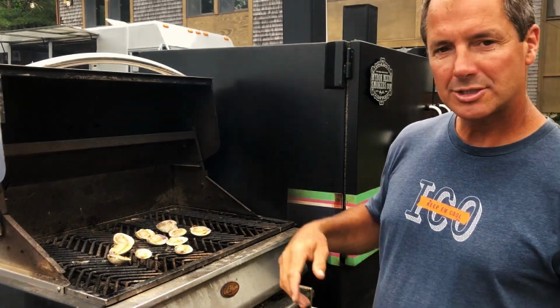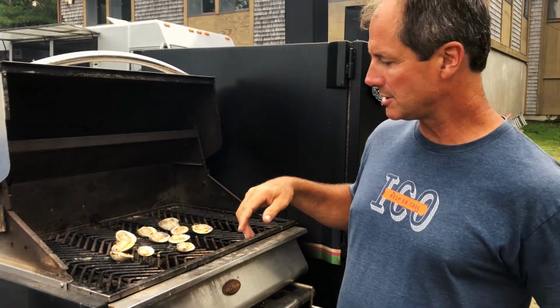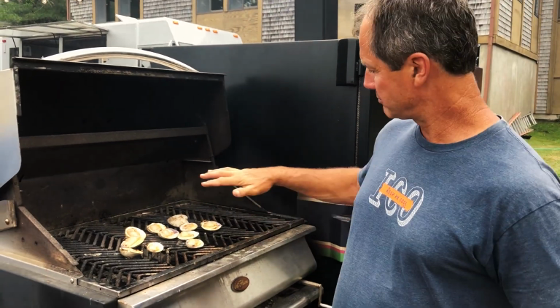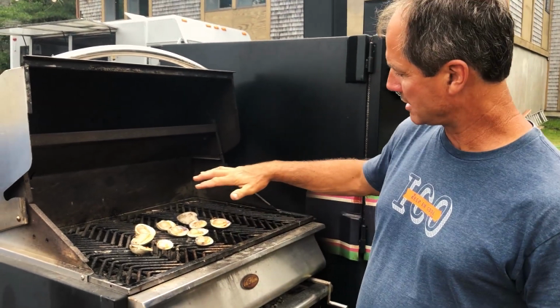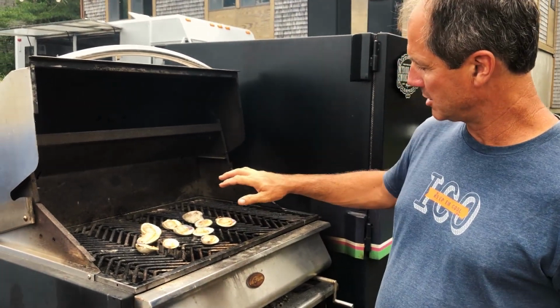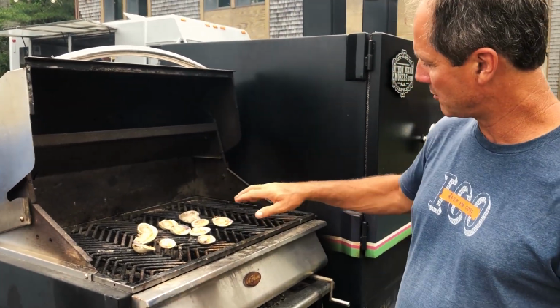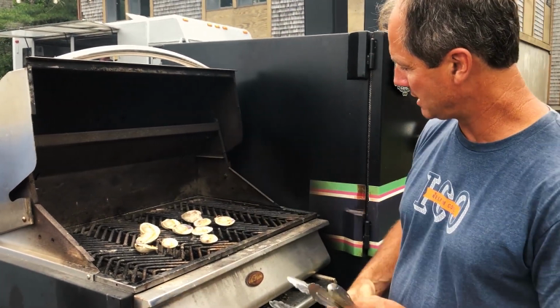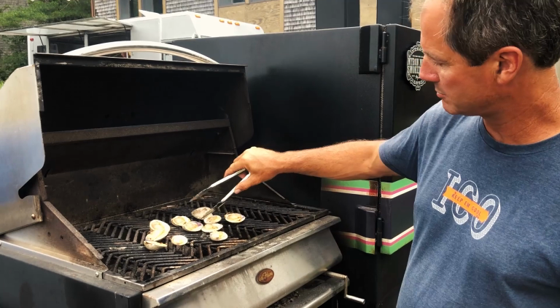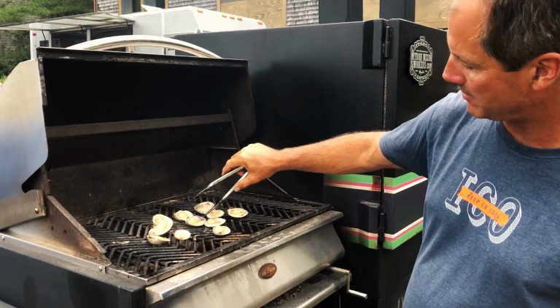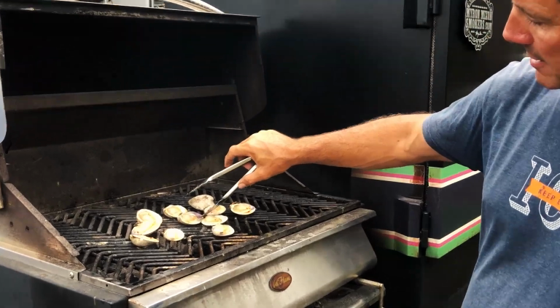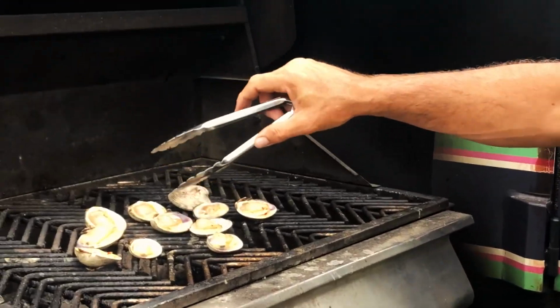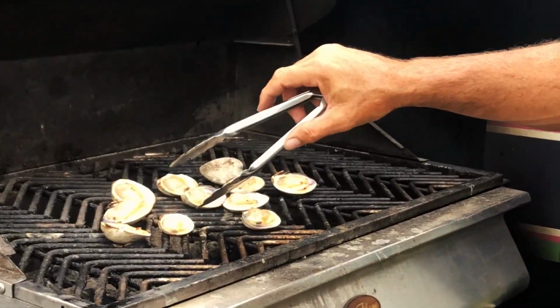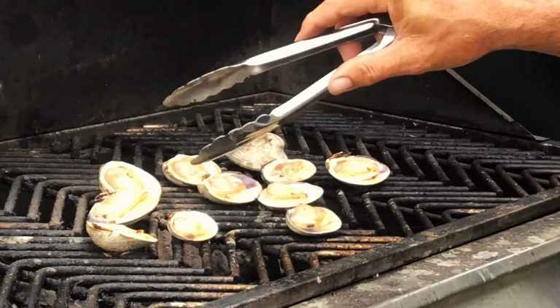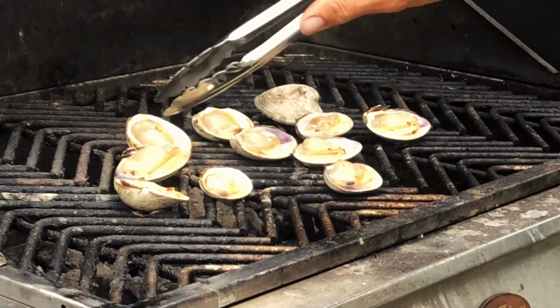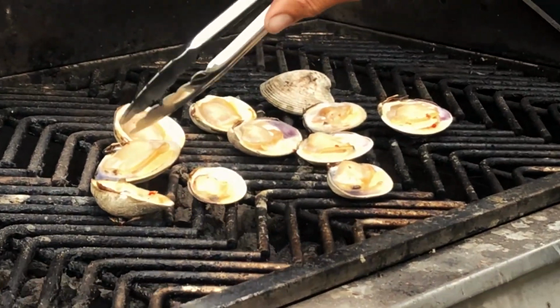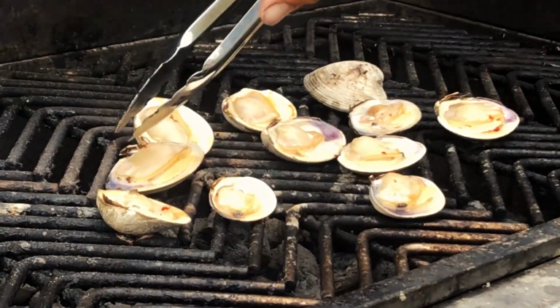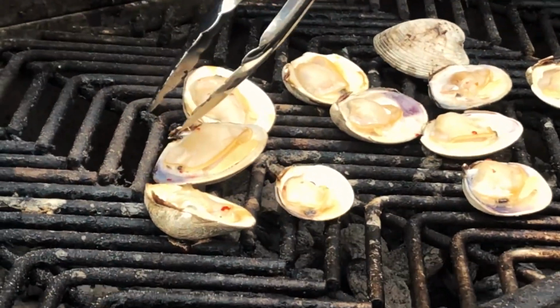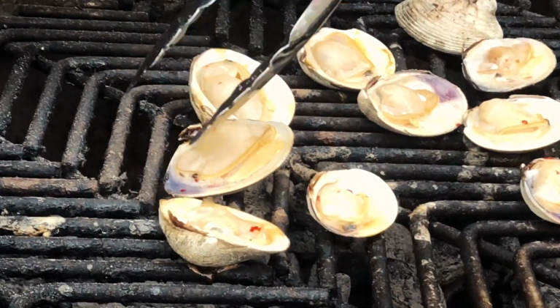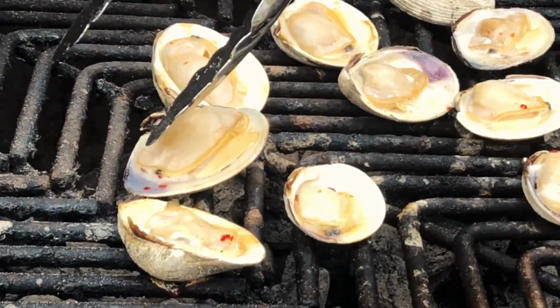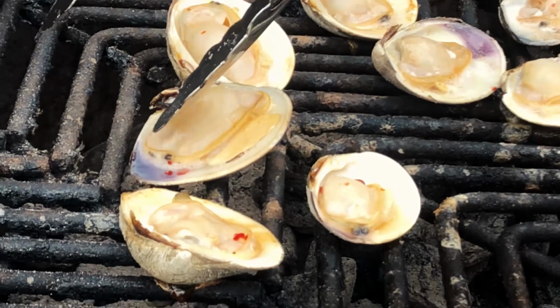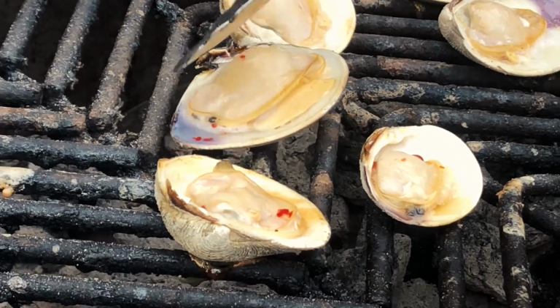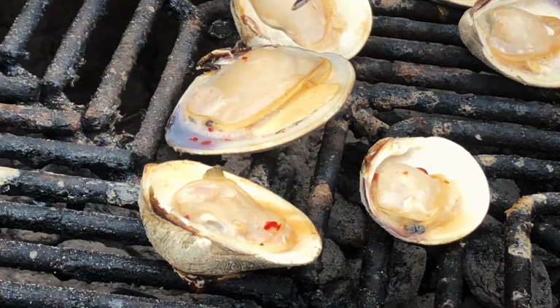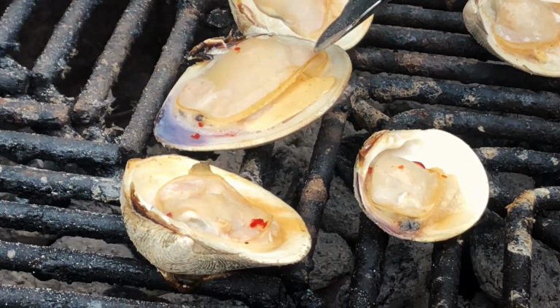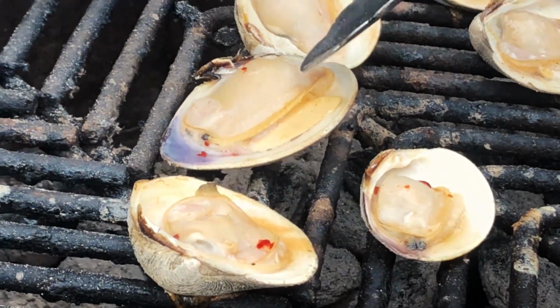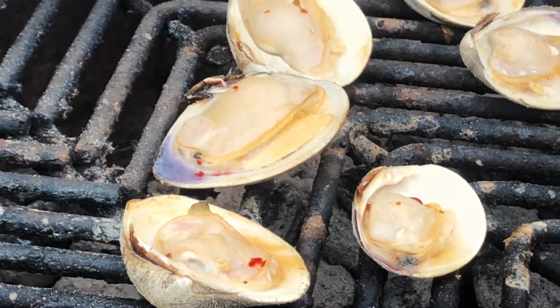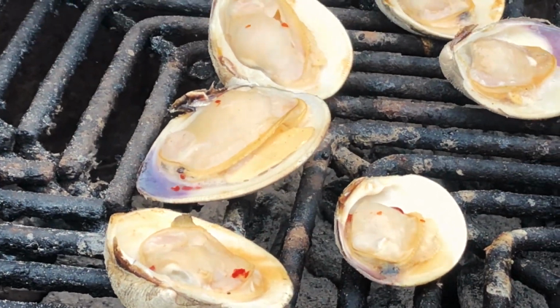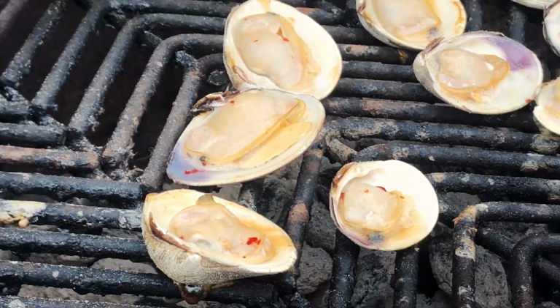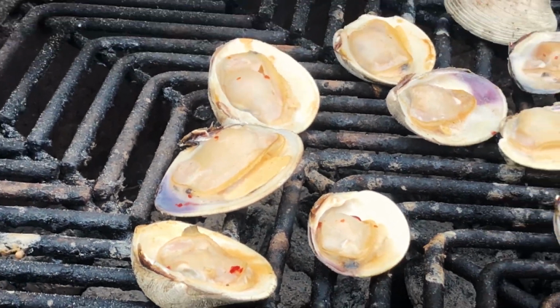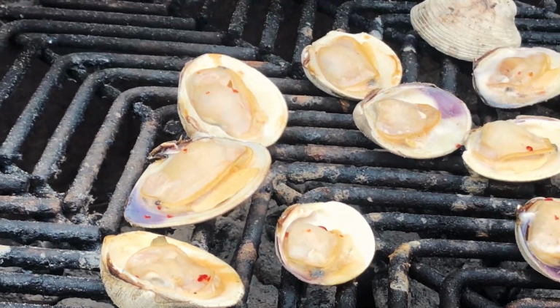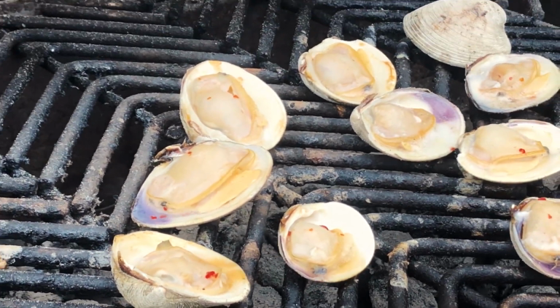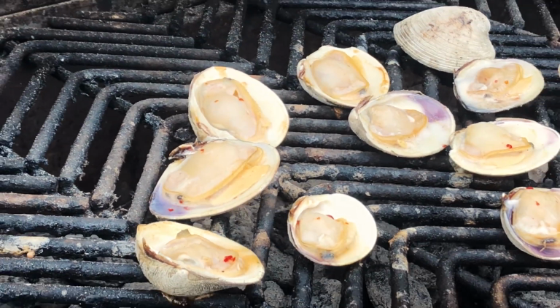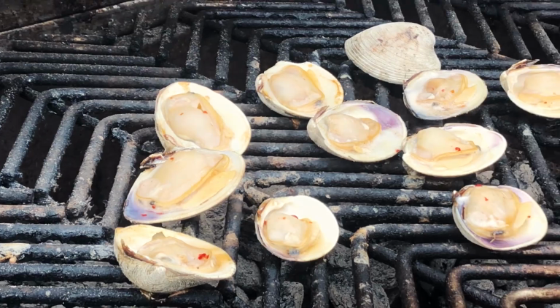Just a little check — they look good. What I want to see is the steam happening in here, and ideally, once they steam enough, the muscles — there's a muscle here and a muscle here — I'd like to see those release from the shell, so that when you go to eat them, they slide right out.